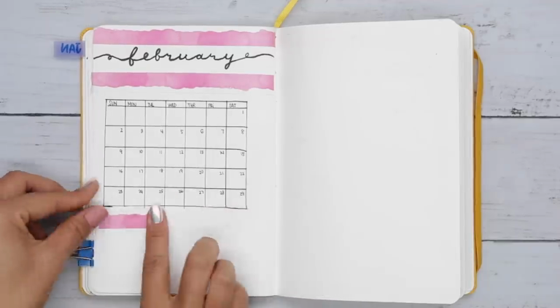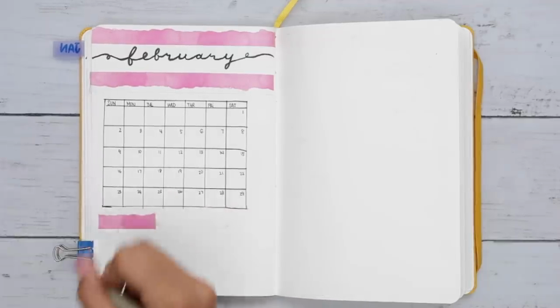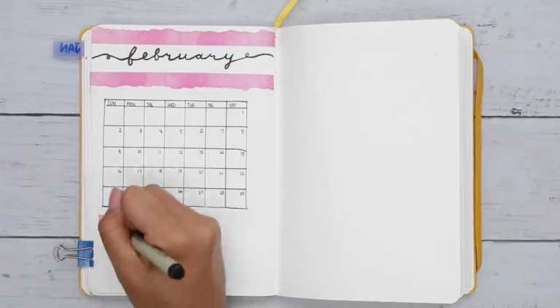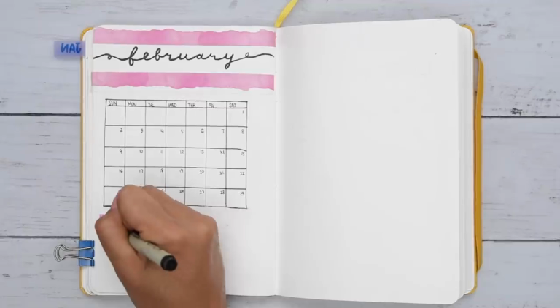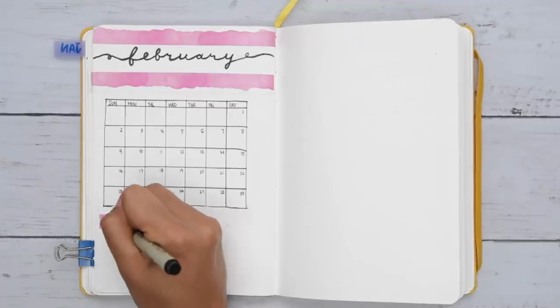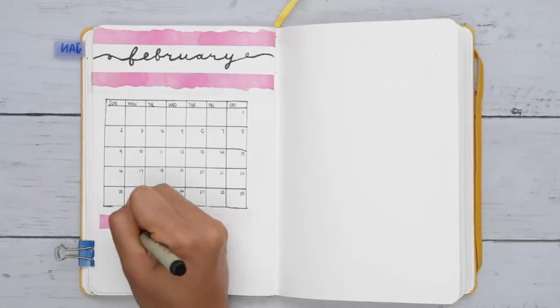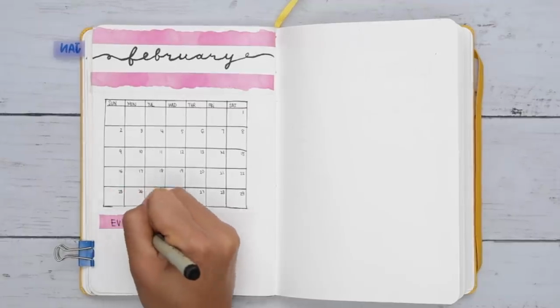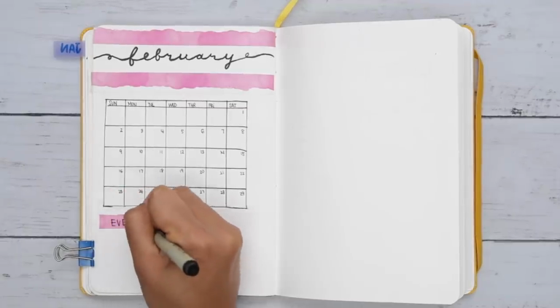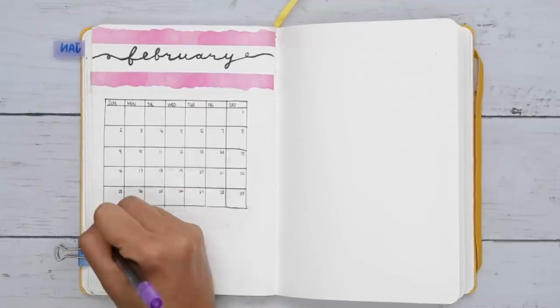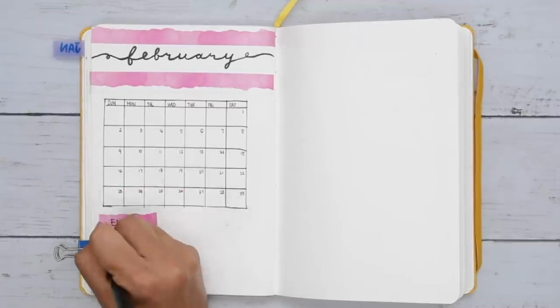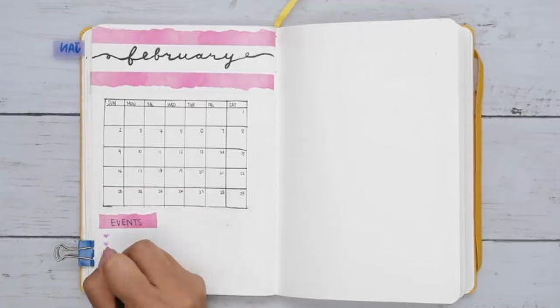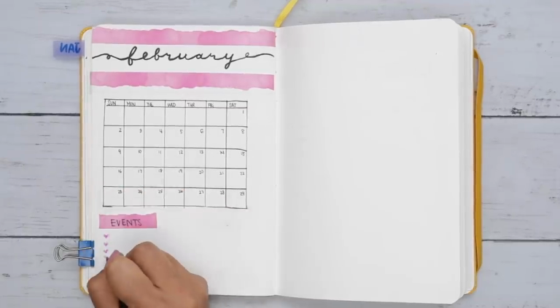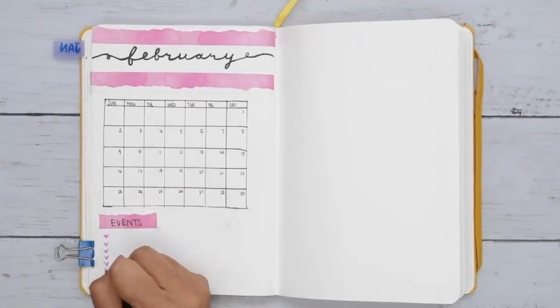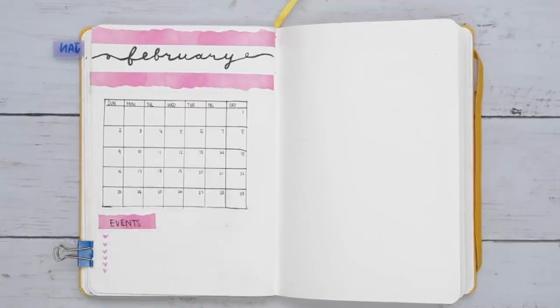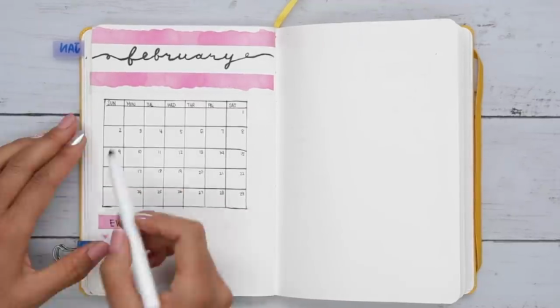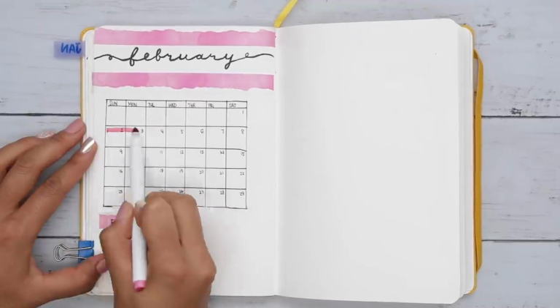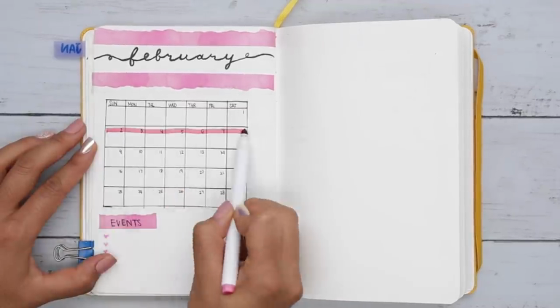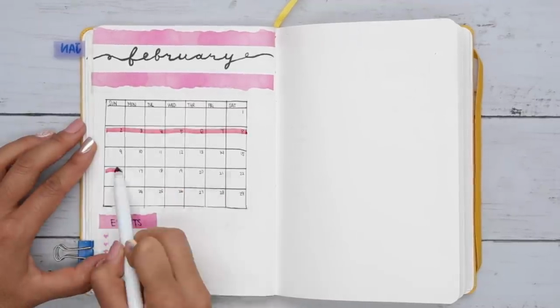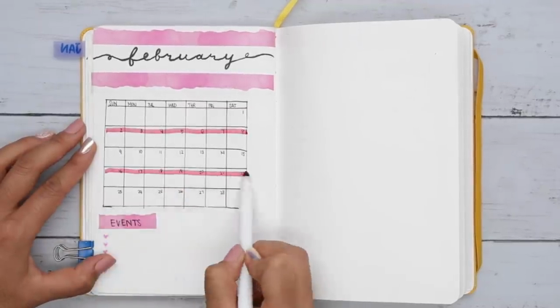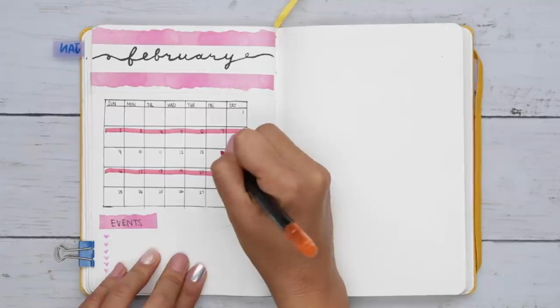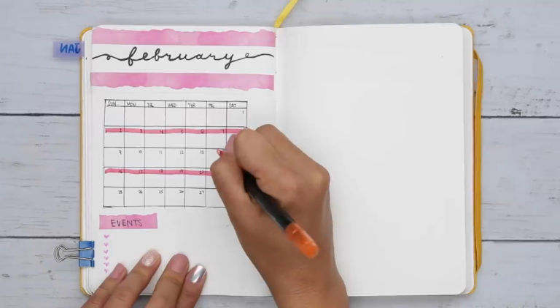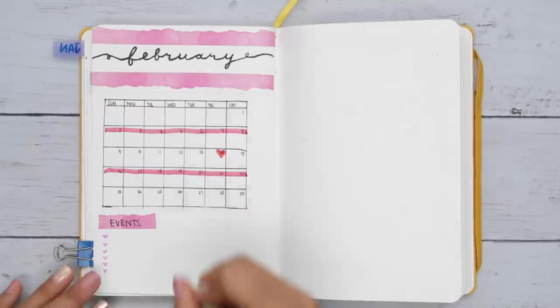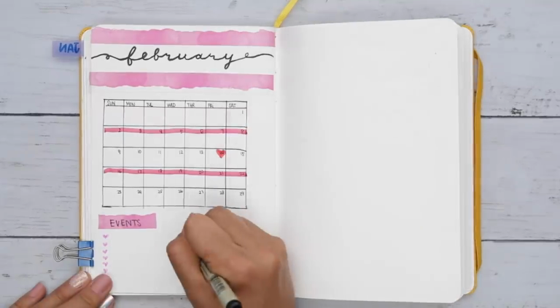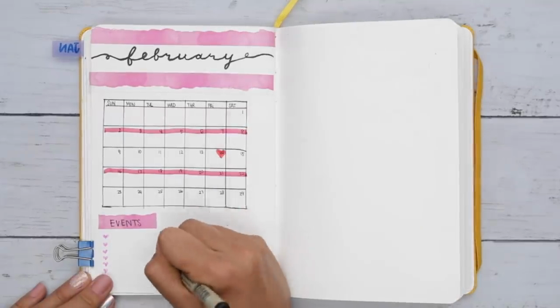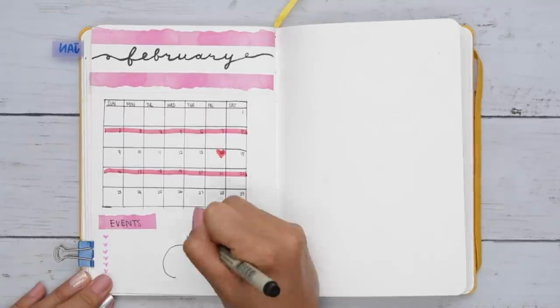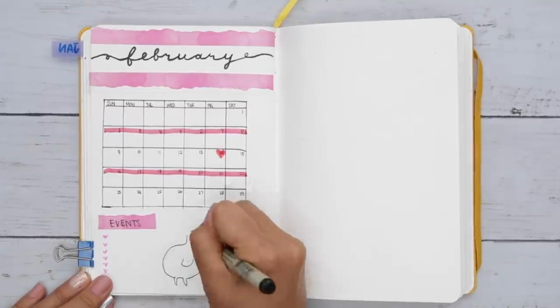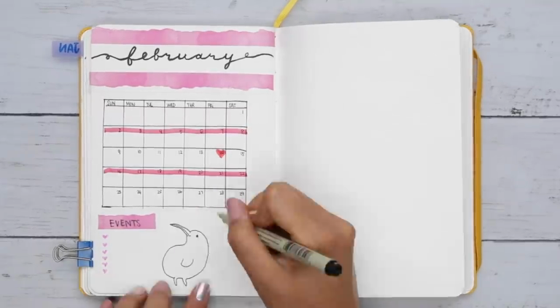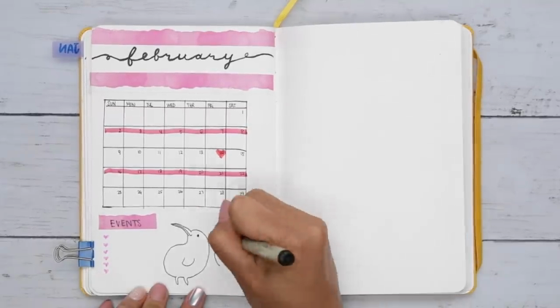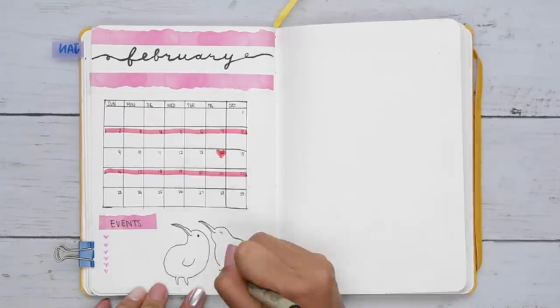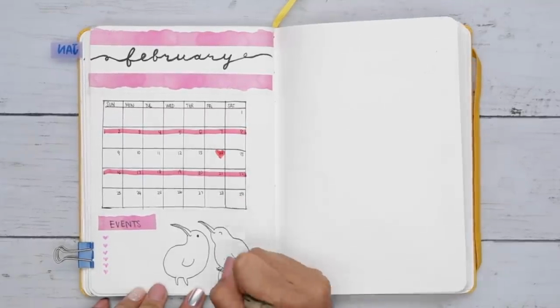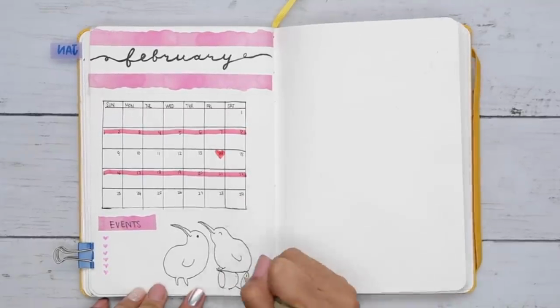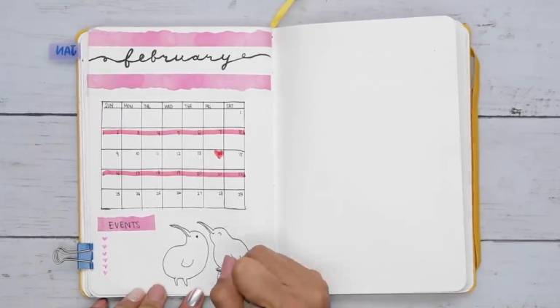I added a section for events, goals, best ofs, notes, and a to-do list. Then I added a couple kiwis sitting on kiwis.